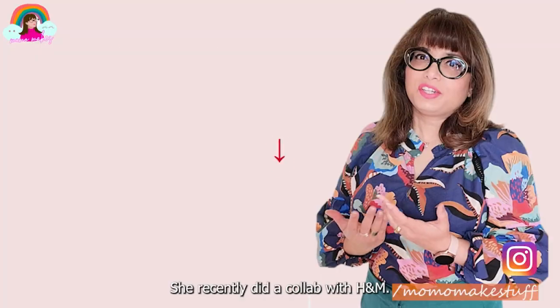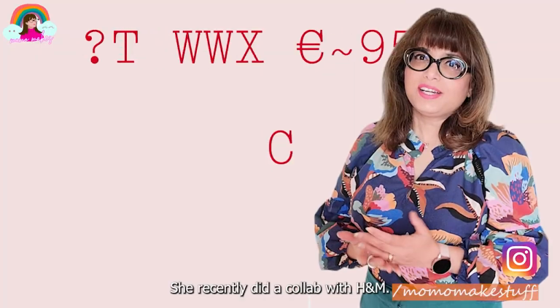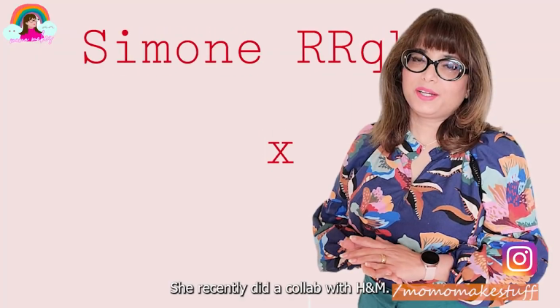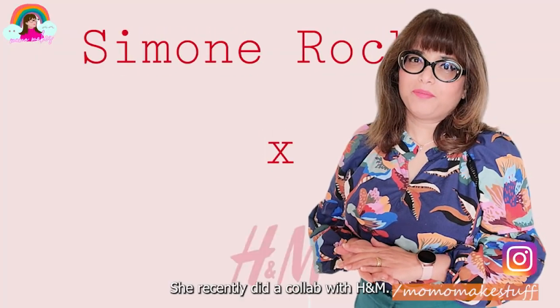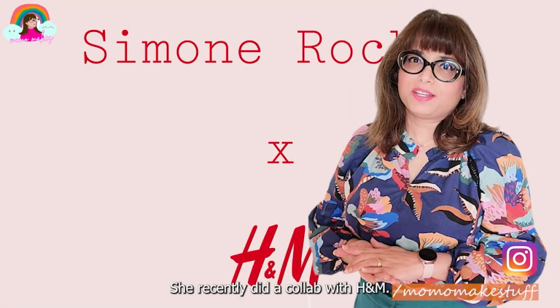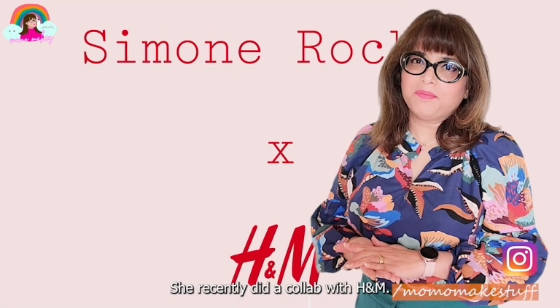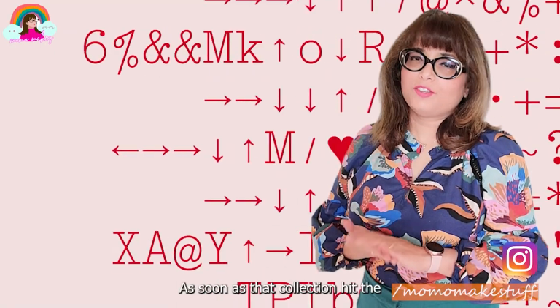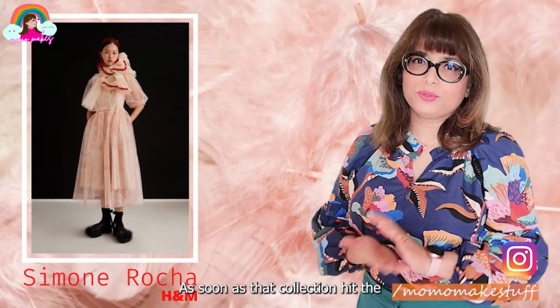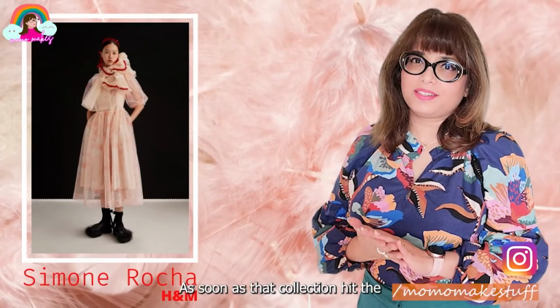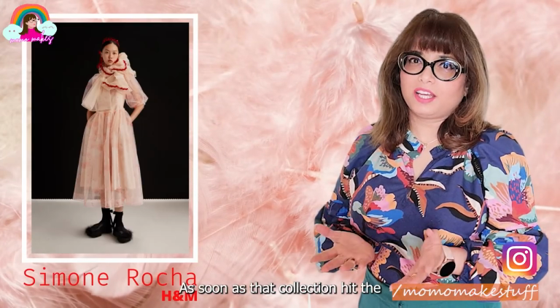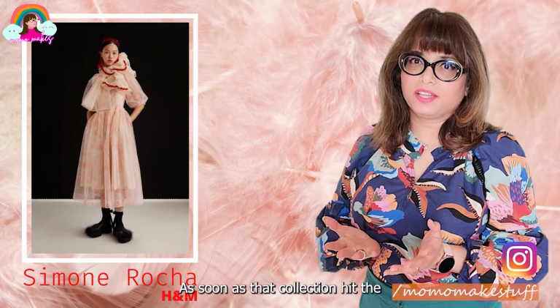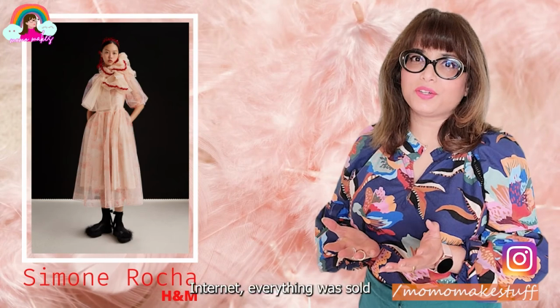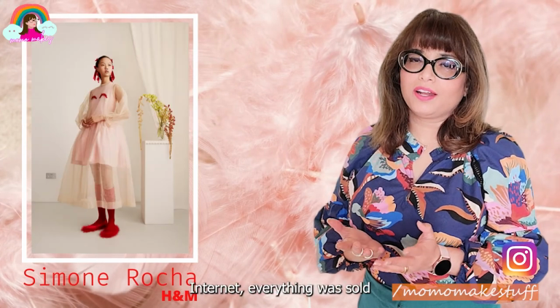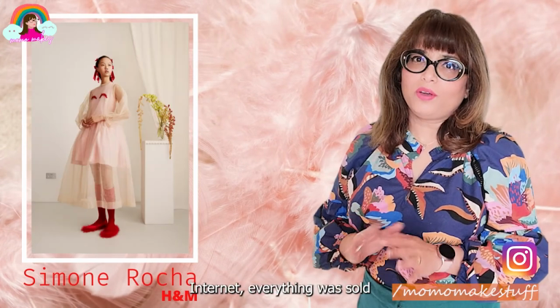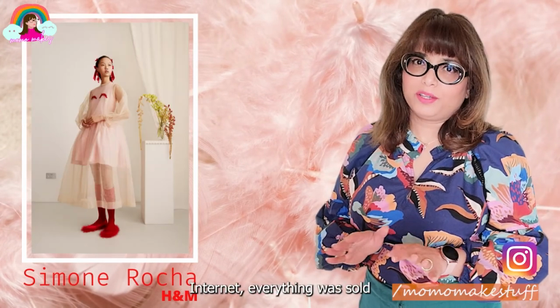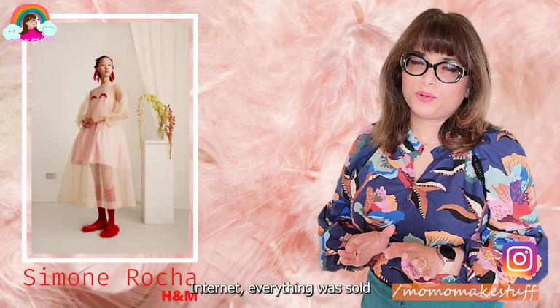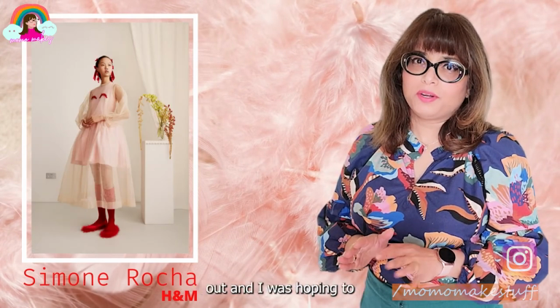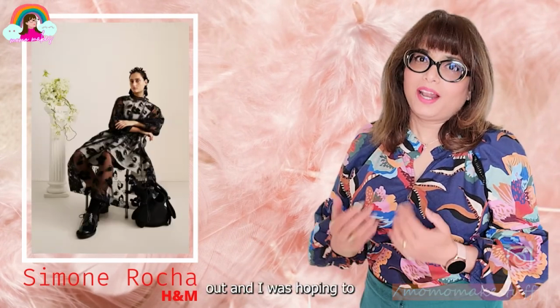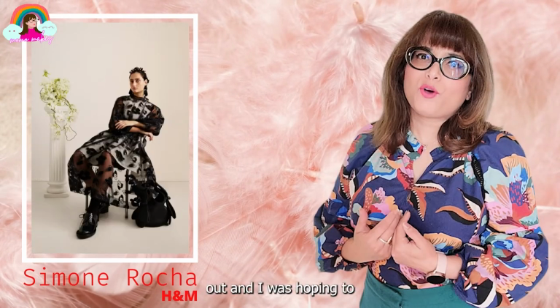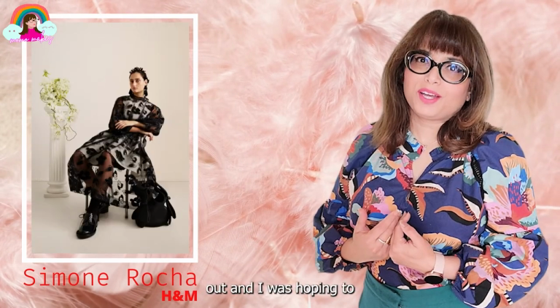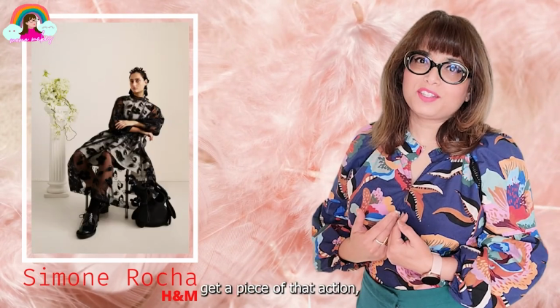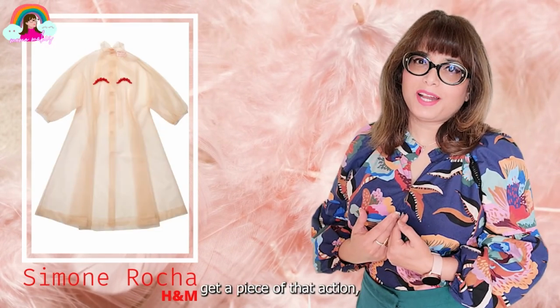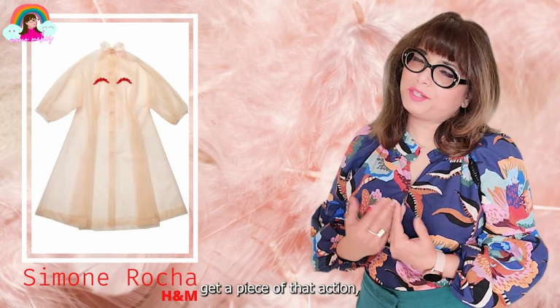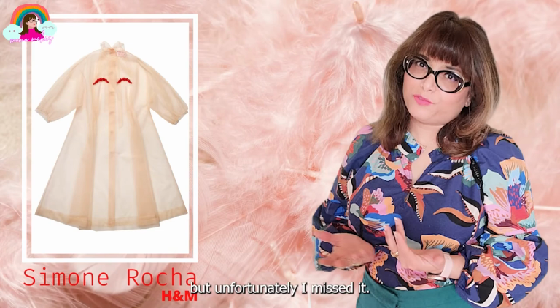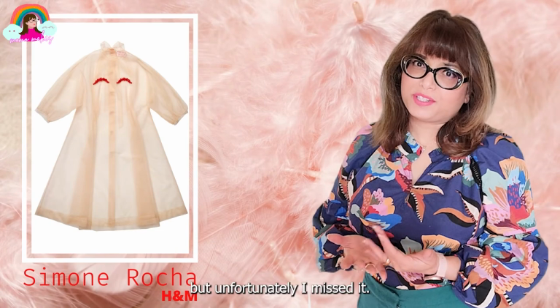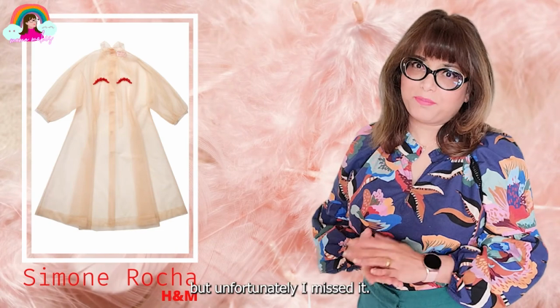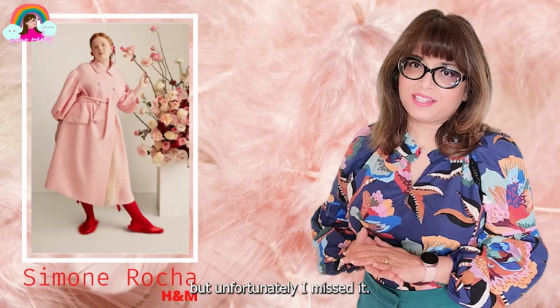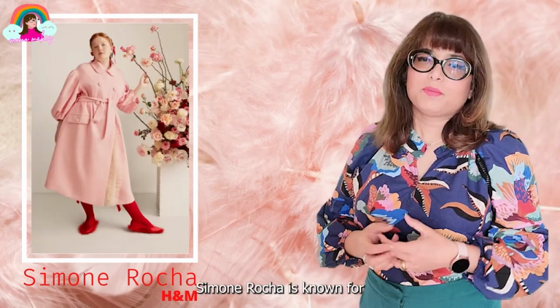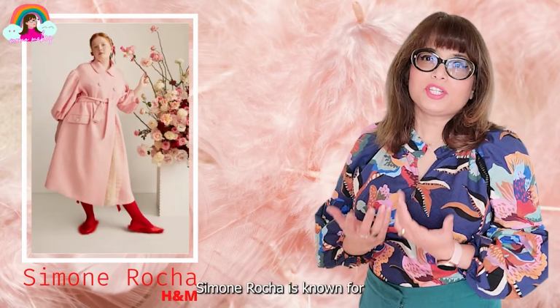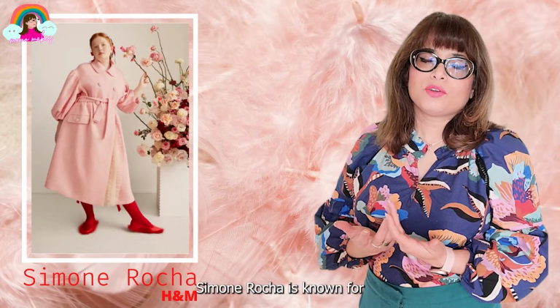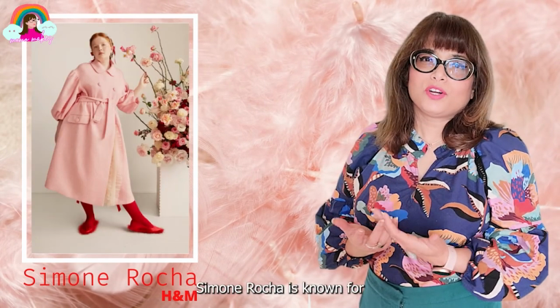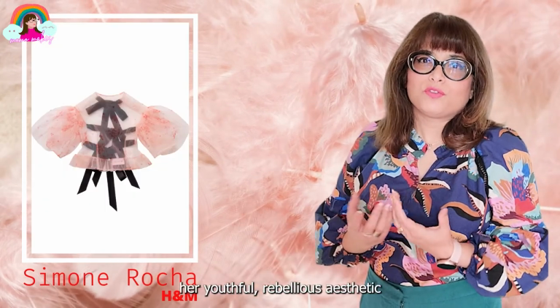She recently did a collab with H&M and as soon as that collection hit the internet, everything was sold out. I was hoping to get a piece of that action, but unfortunately I missed it. Simone Rocha is known for her youthful,